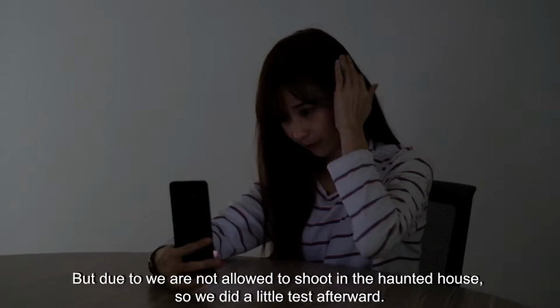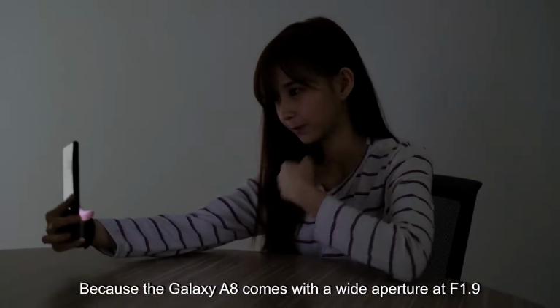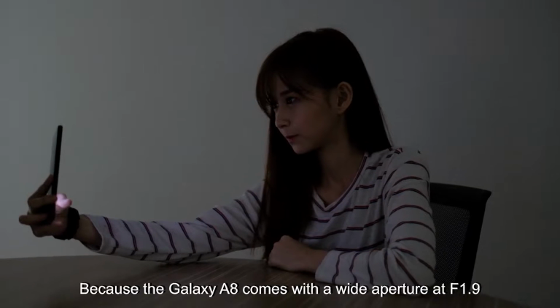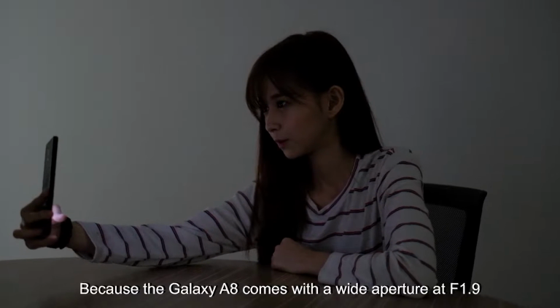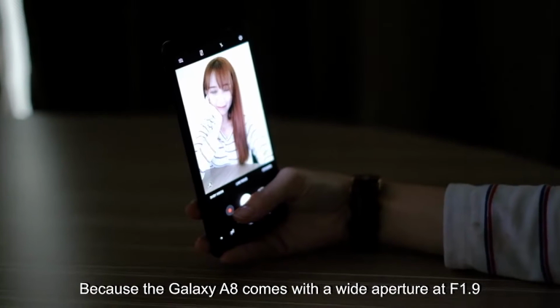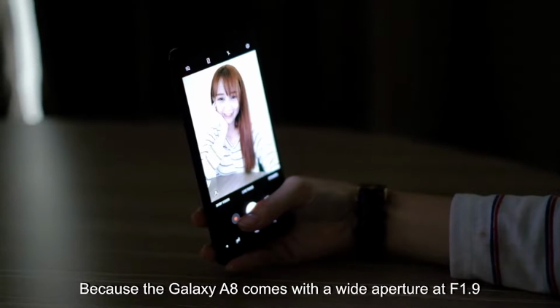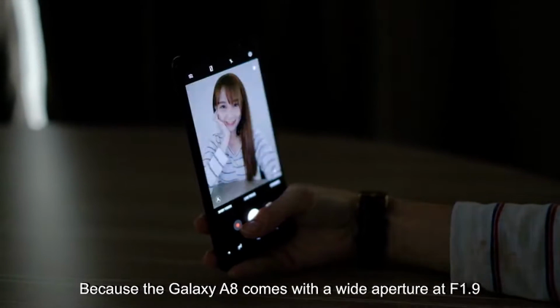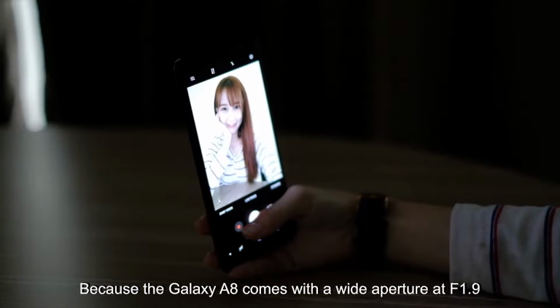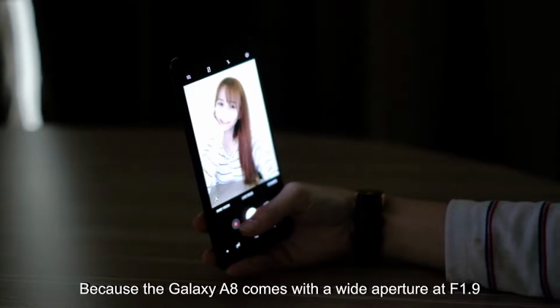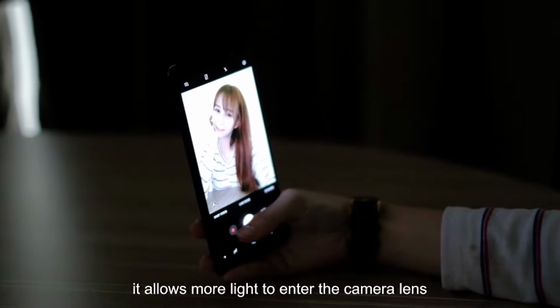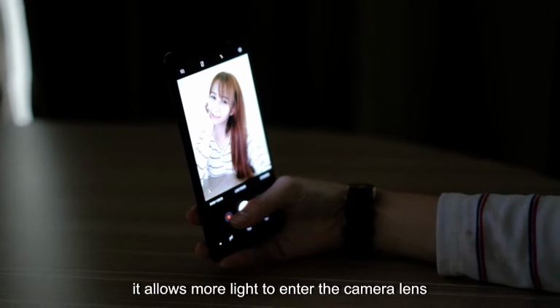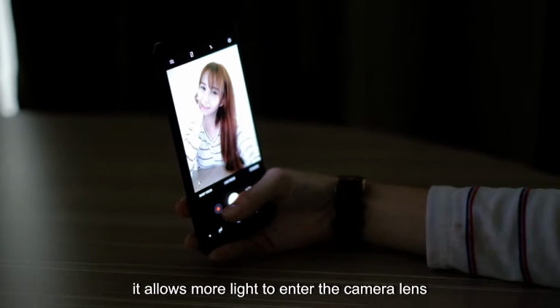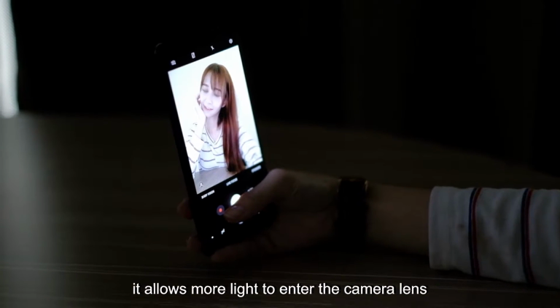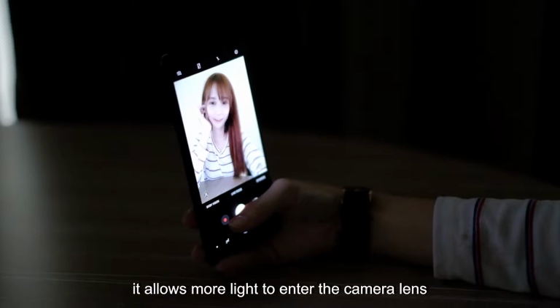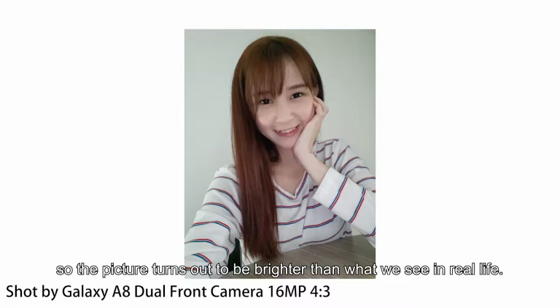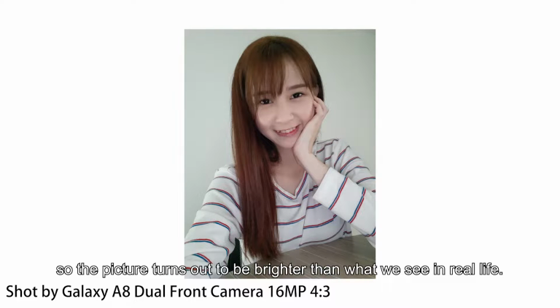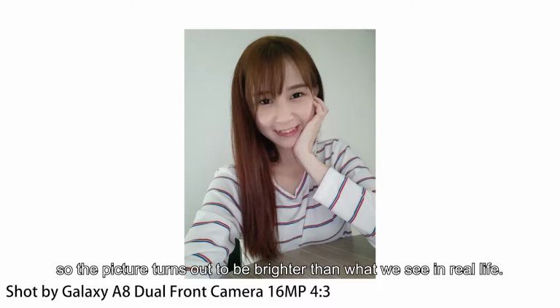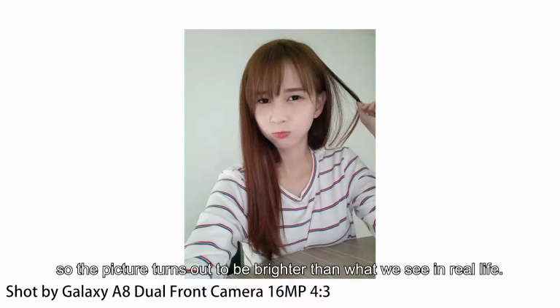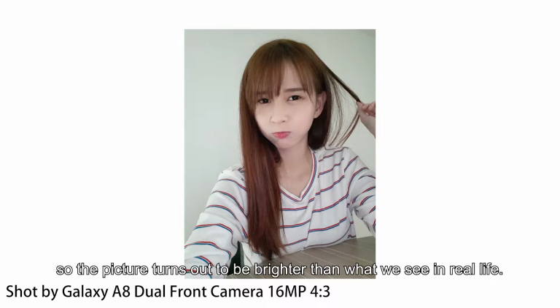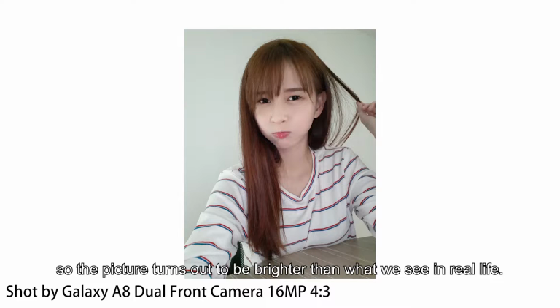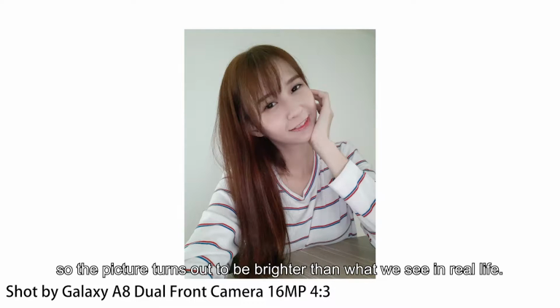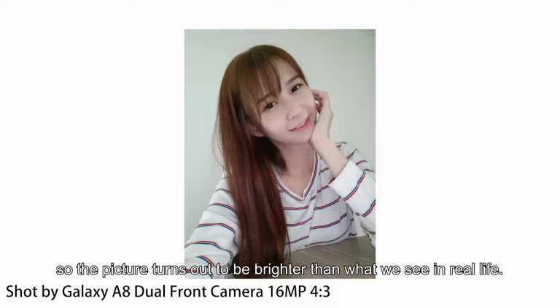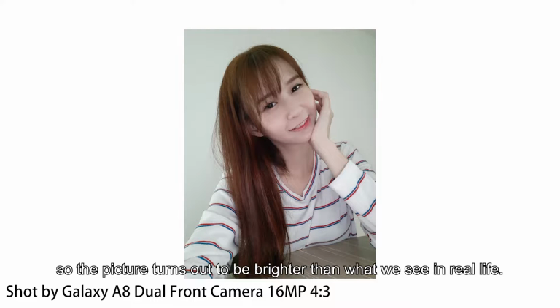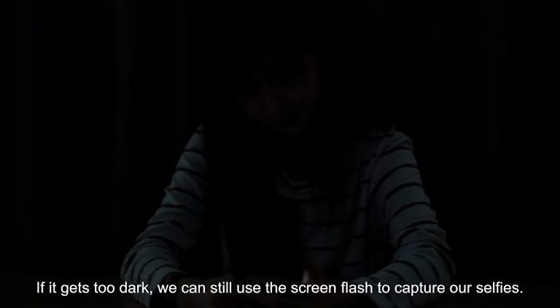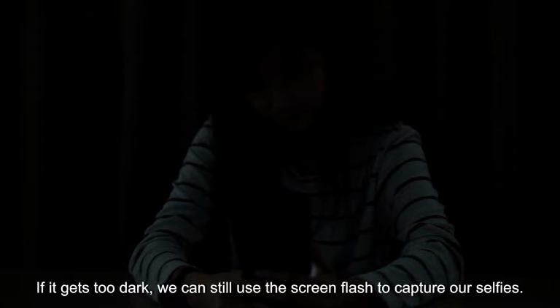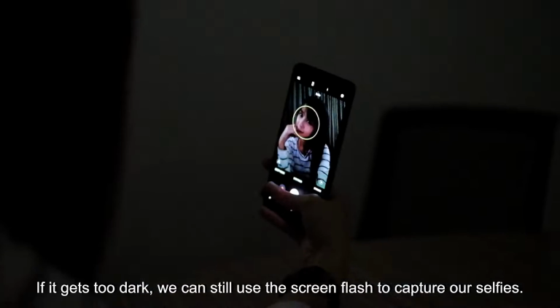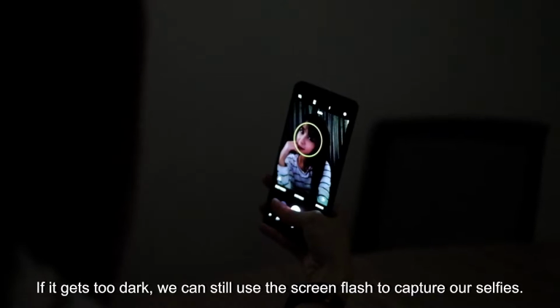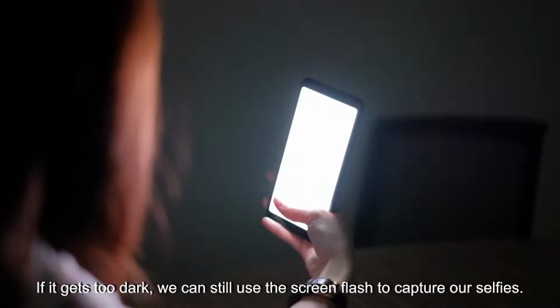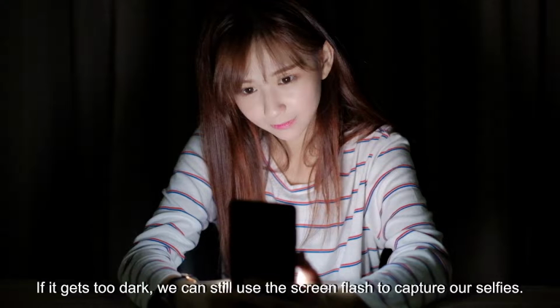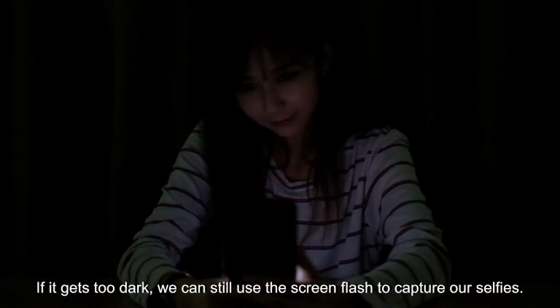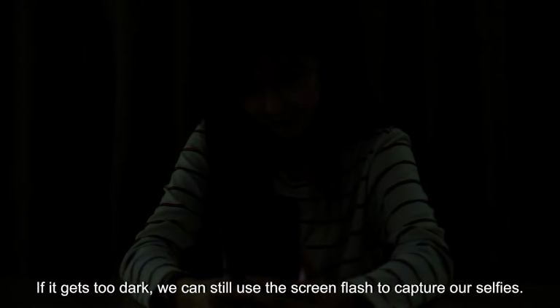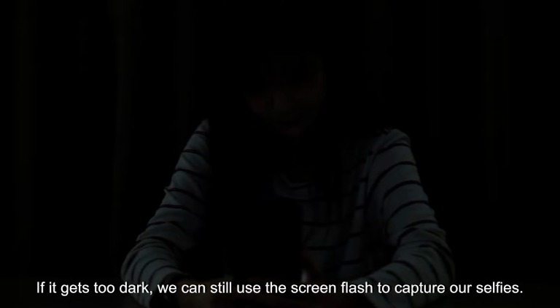Because the Galaxy A8 comes with a wide aperture of f/1.9, it allows more light to enter the camera lens, so the picture turns out to be brighter than what you can see in real life. If it gets too dark, you can still use the screen flash to capture your selfies.